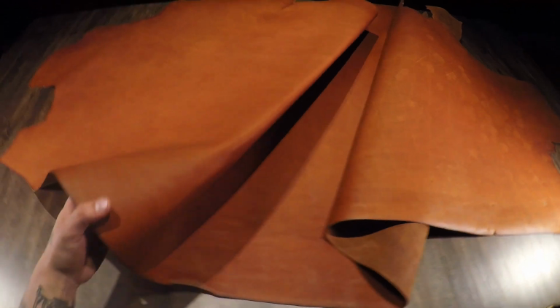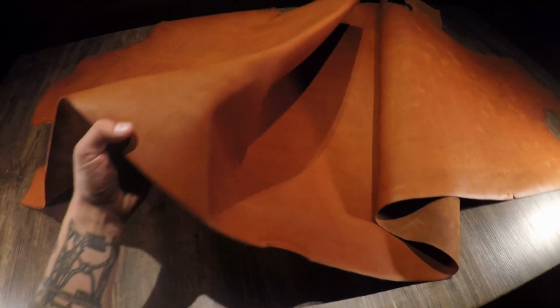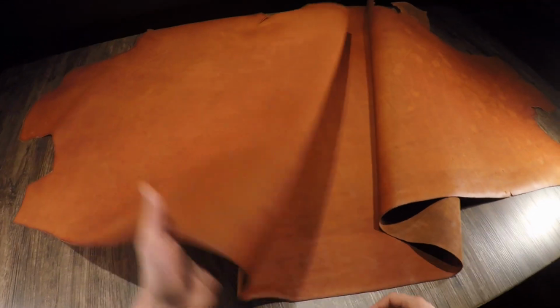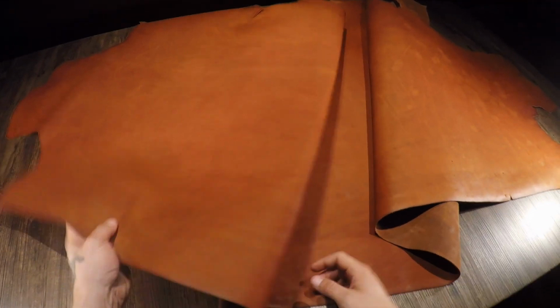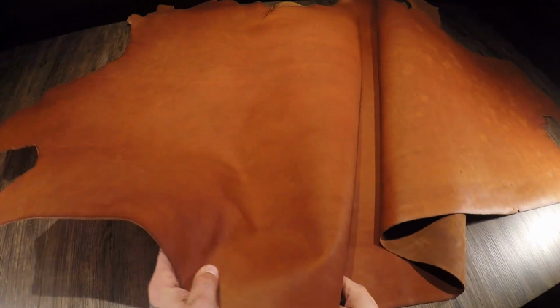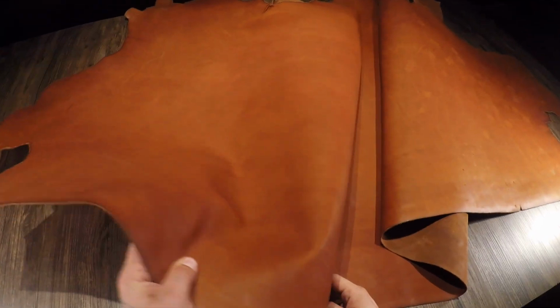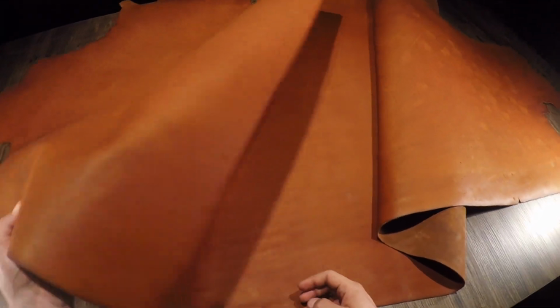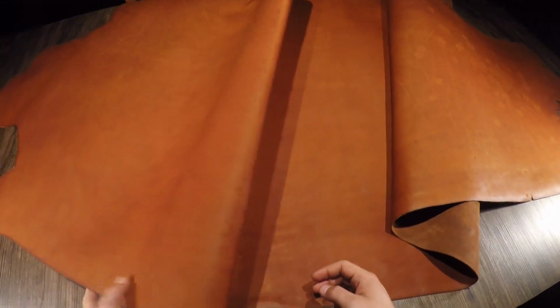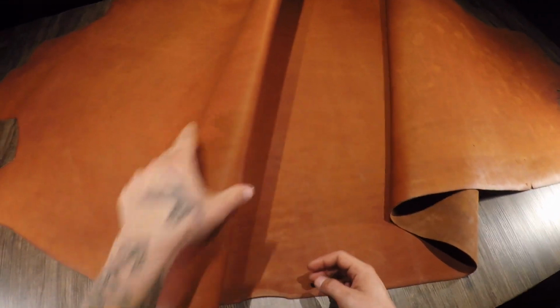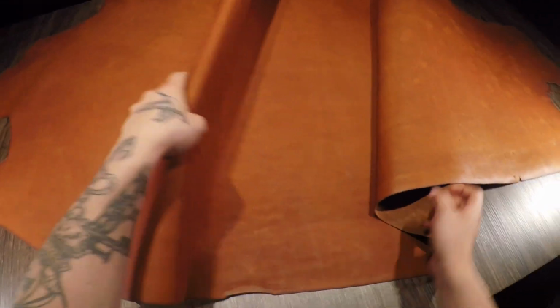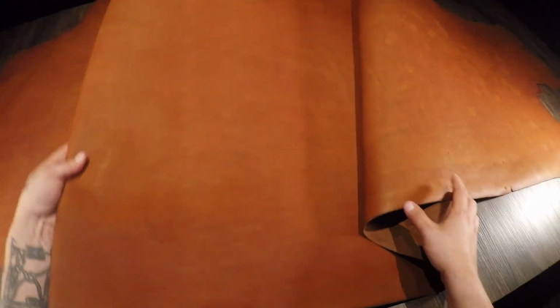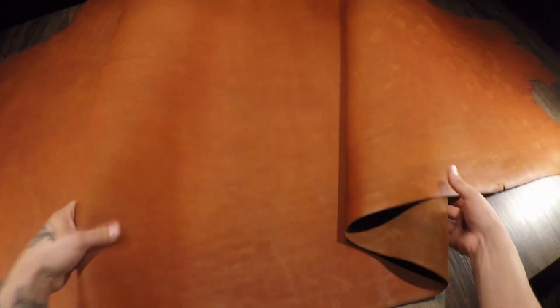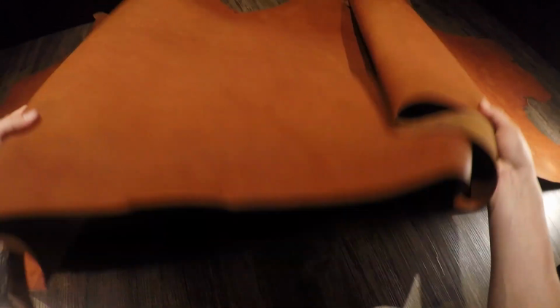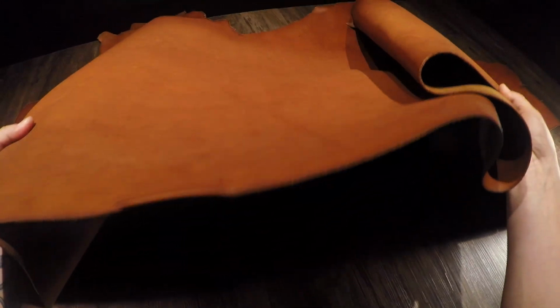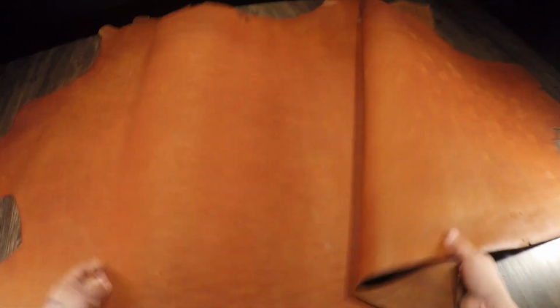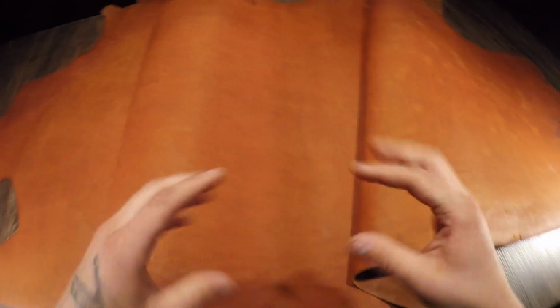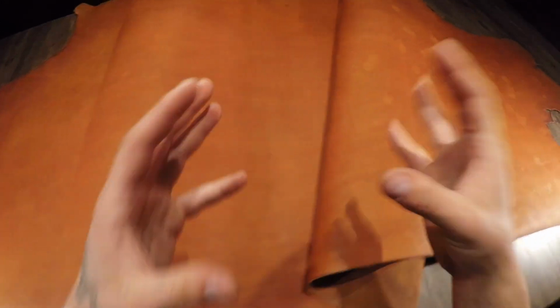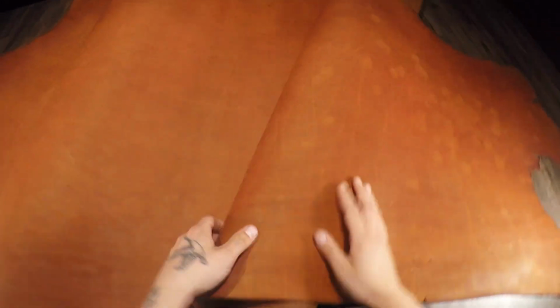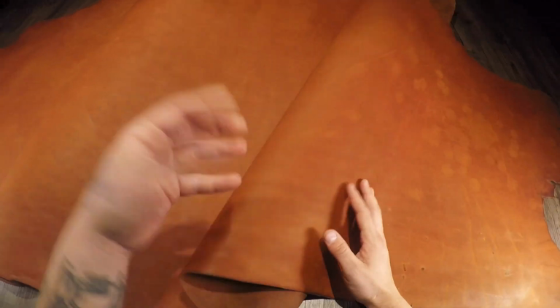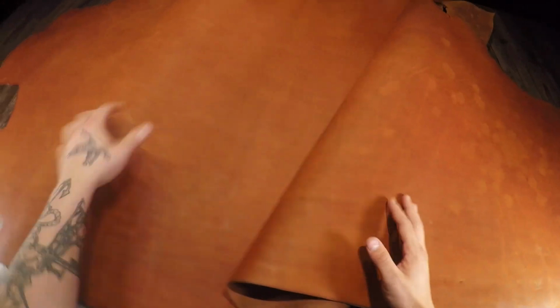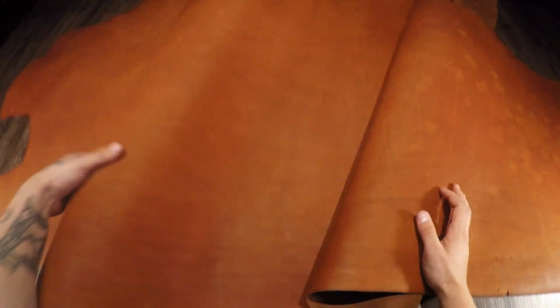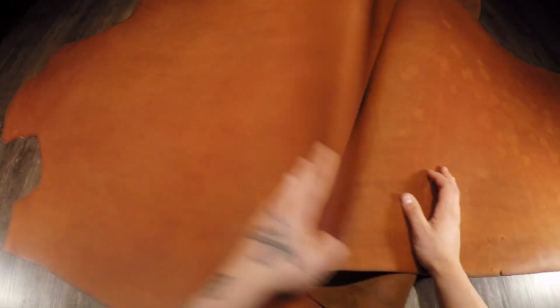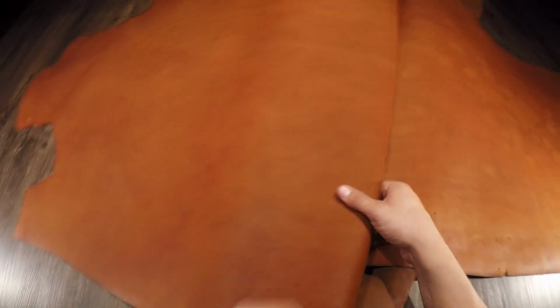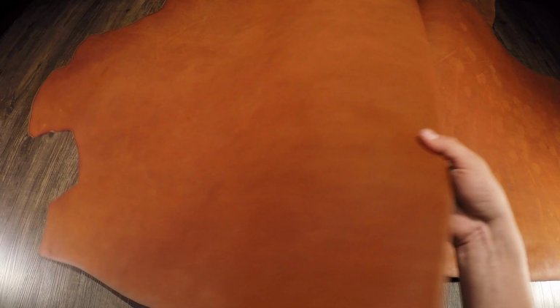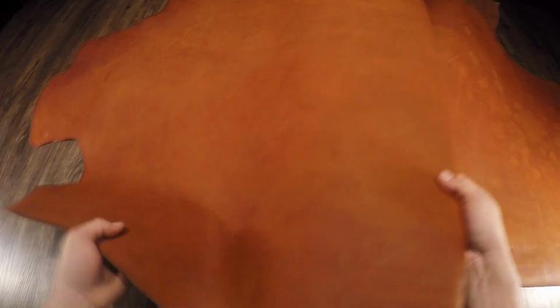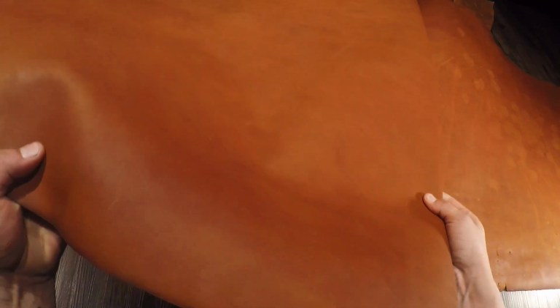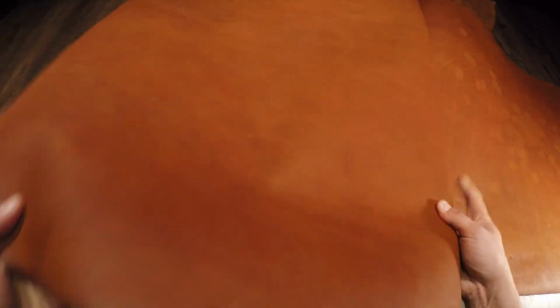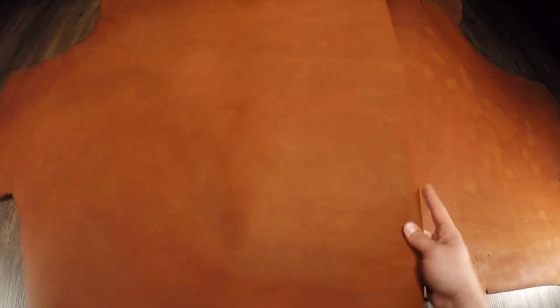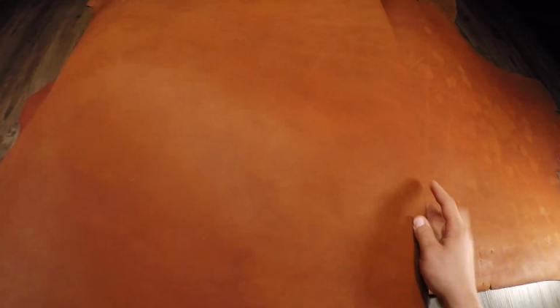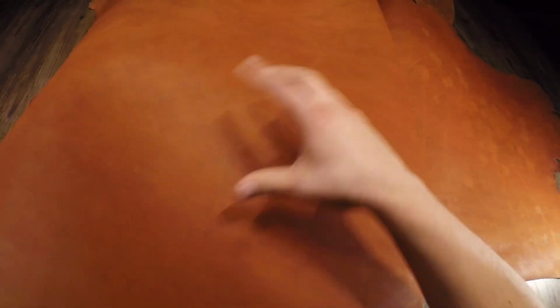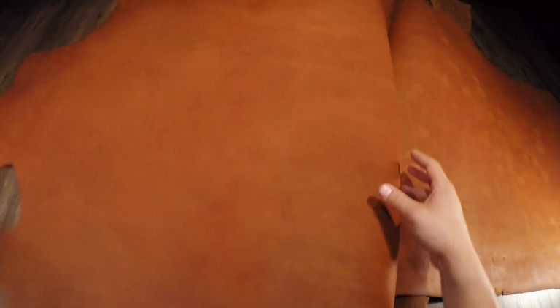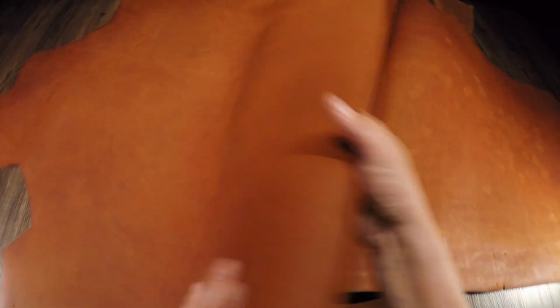What I've got here is the medium brown latigo by Seidel Leather. When you're thinking about leather in your mind's eye, well for me anyways, this is what I would imagine — you have a lot of color variation and distressing pre-wearing.